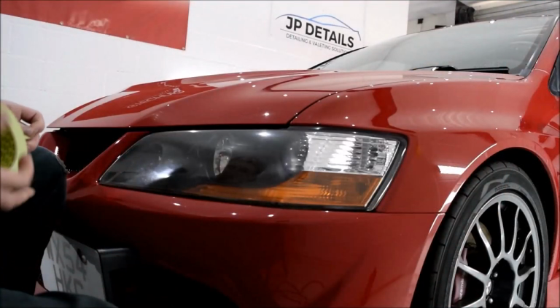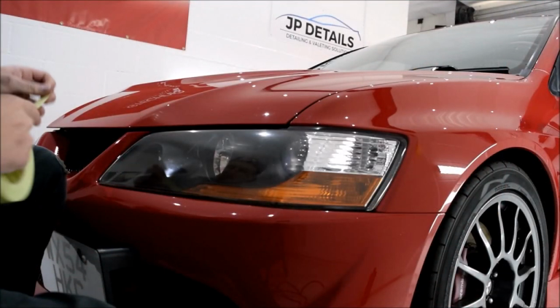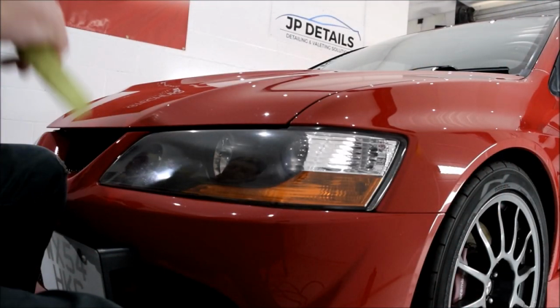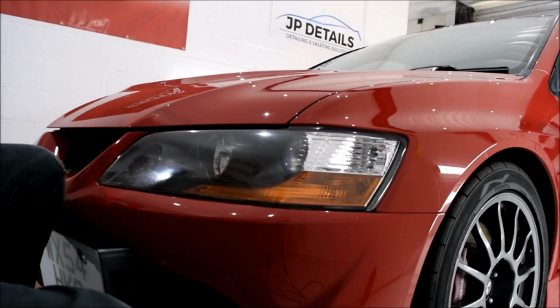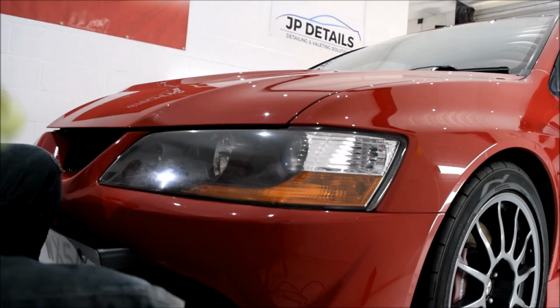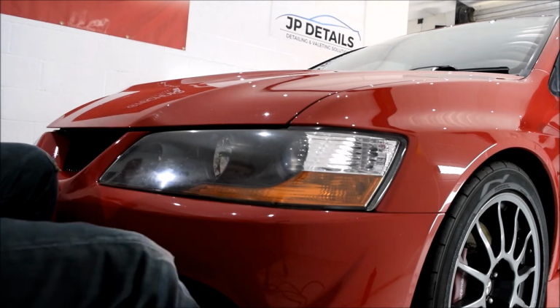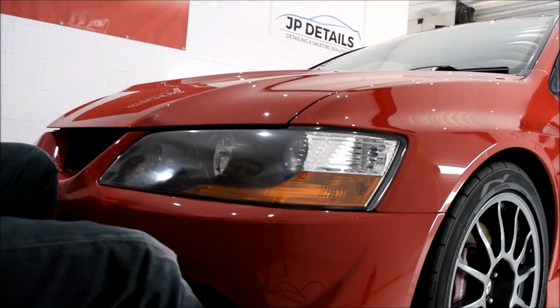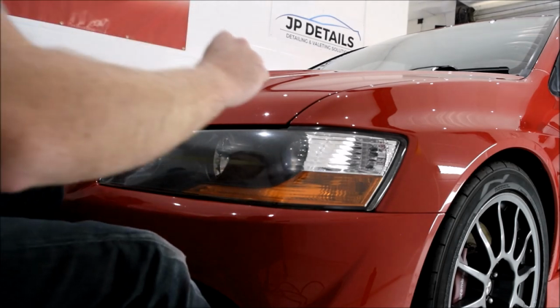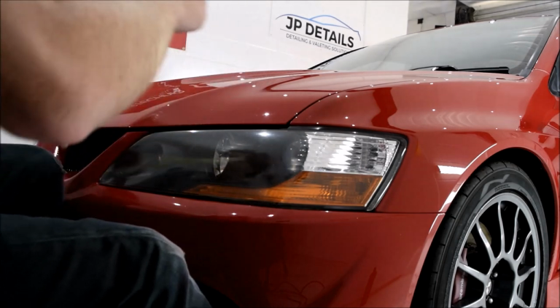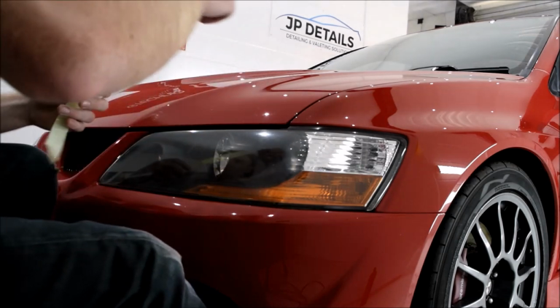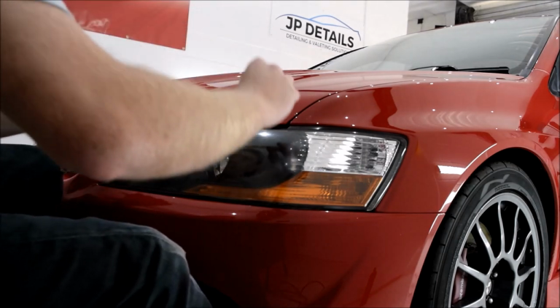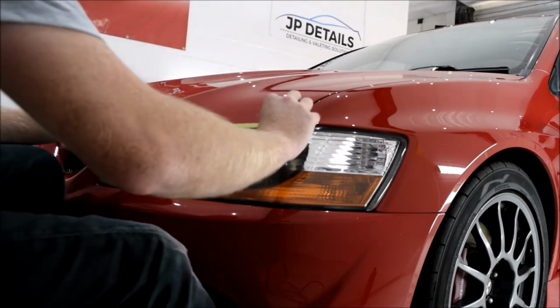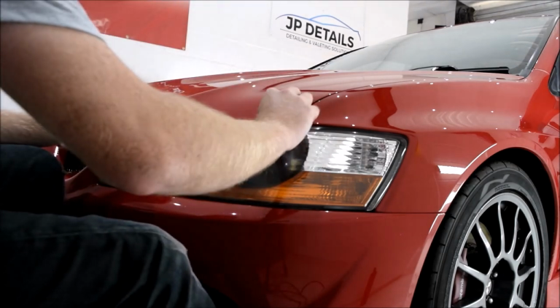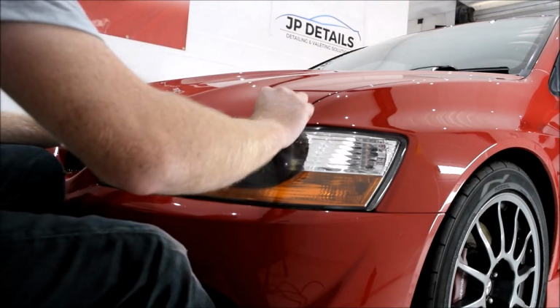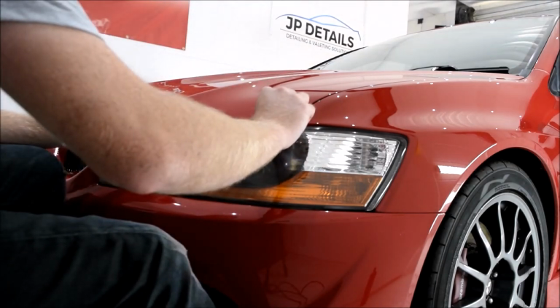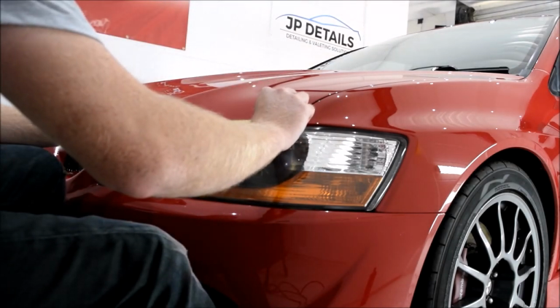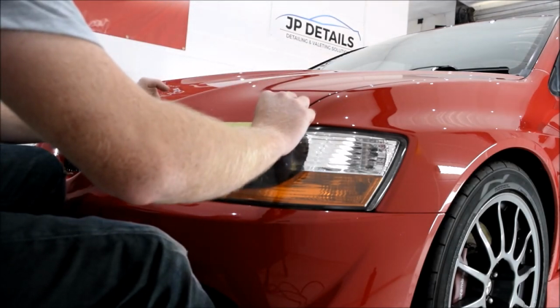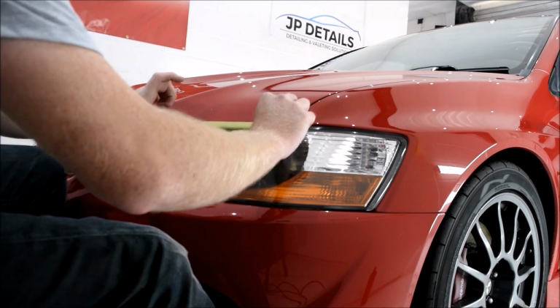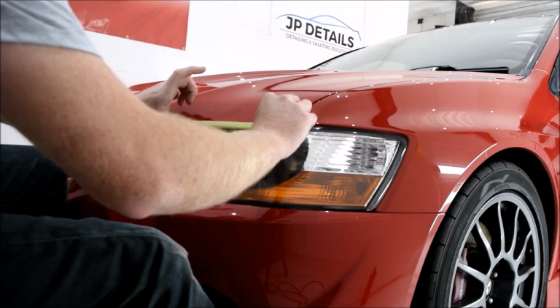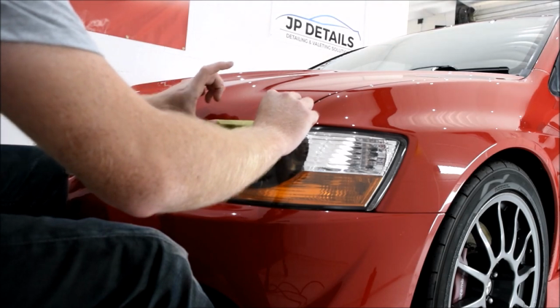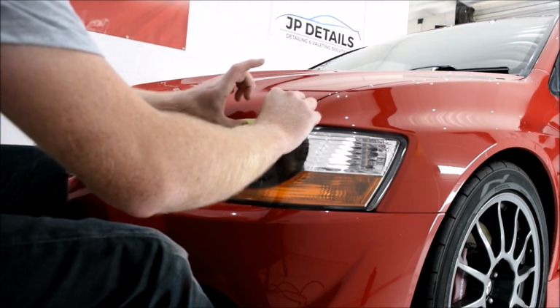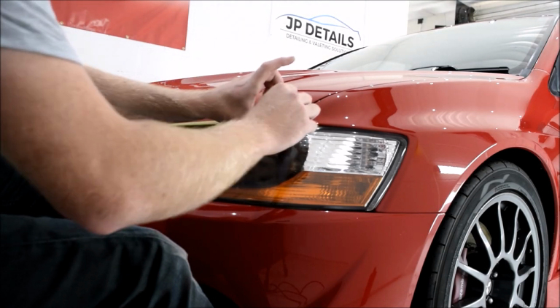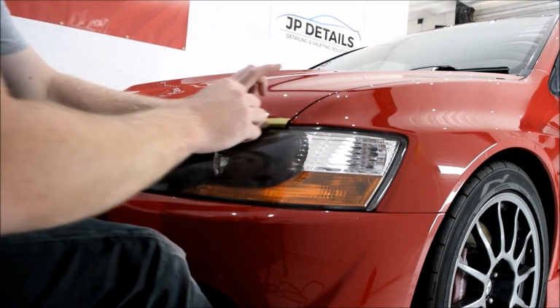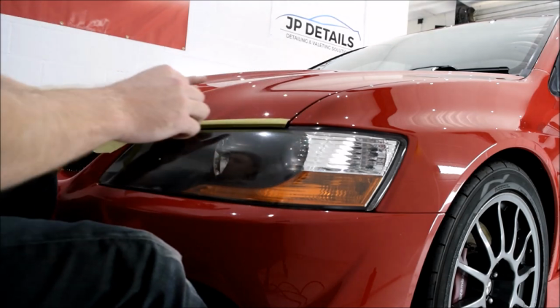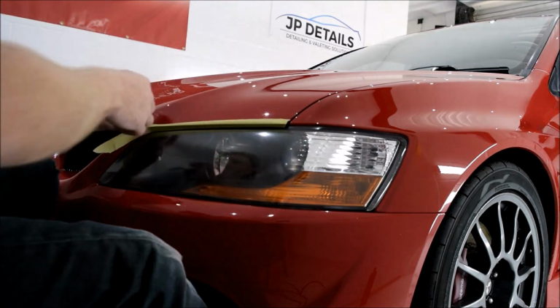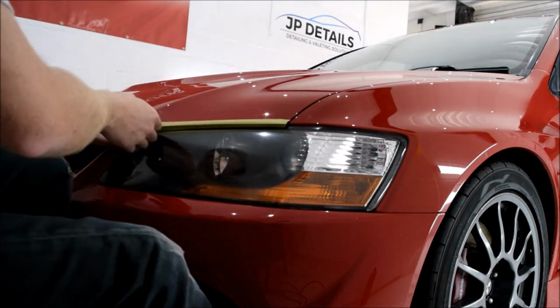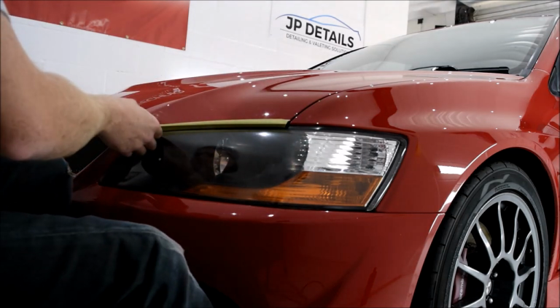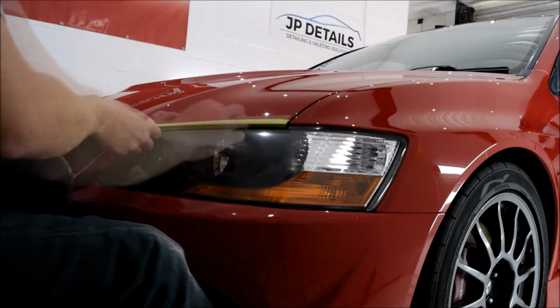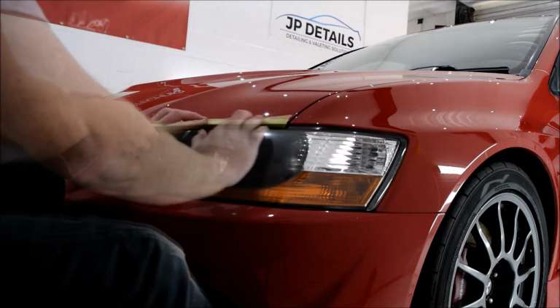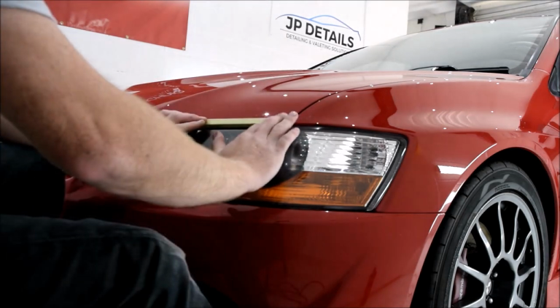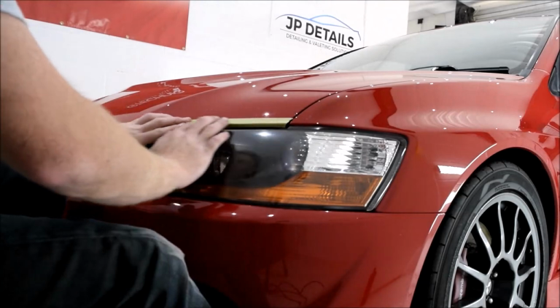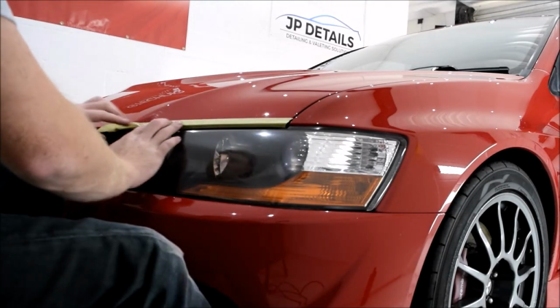You're going to have to bear with me with this video, as I've captured angles from both headlights but haven't captured full footage on each one, so we're going to be swapping and changing between the near side and off side headlight so I can show you the full process.